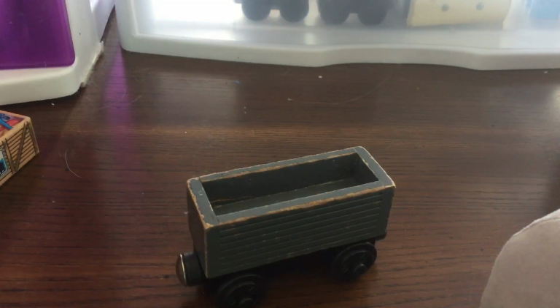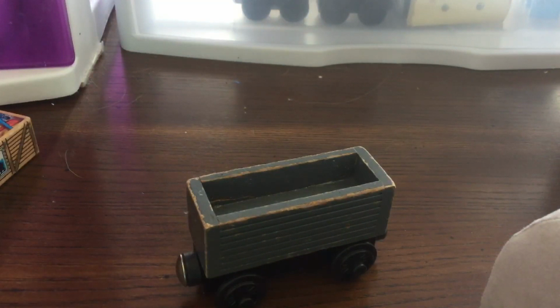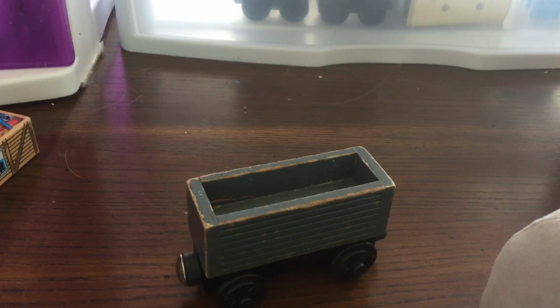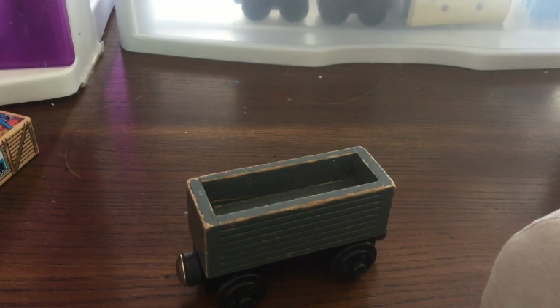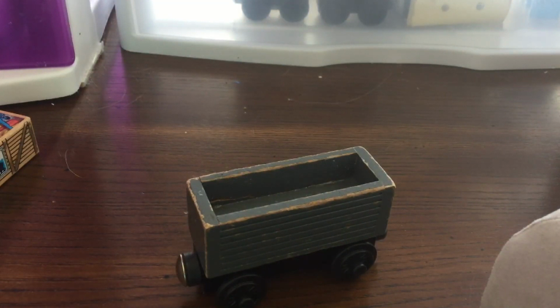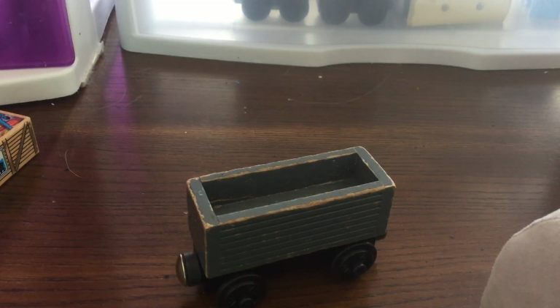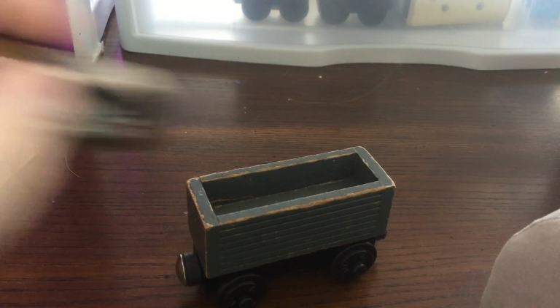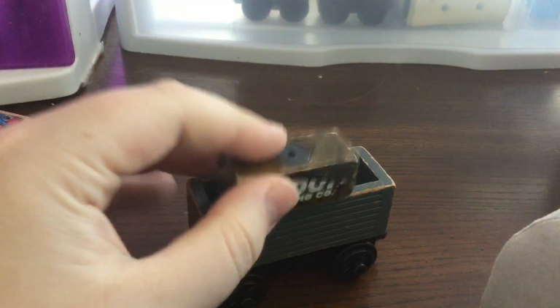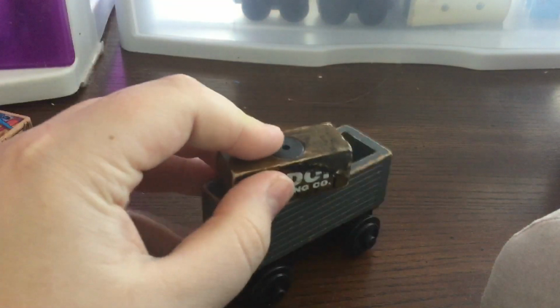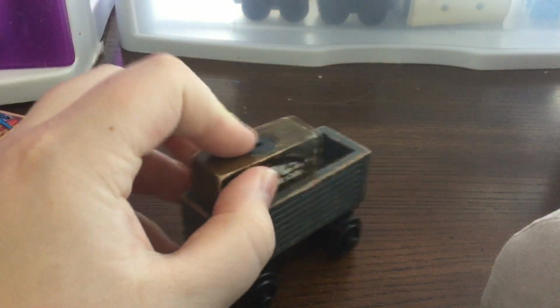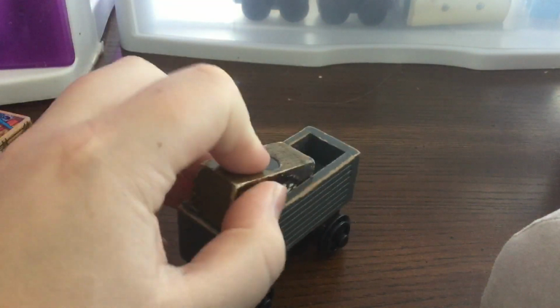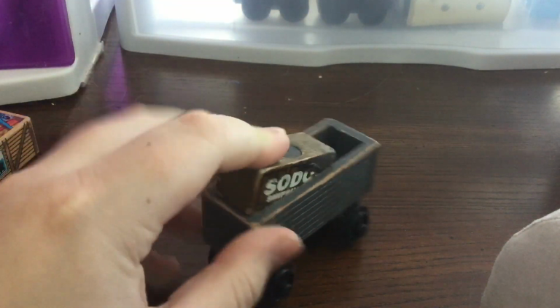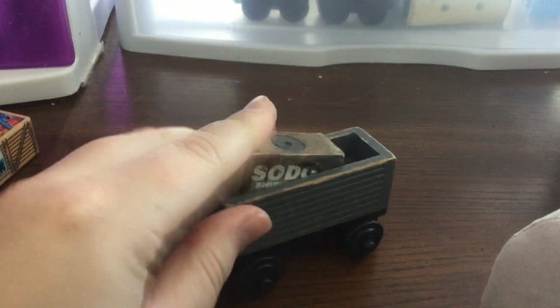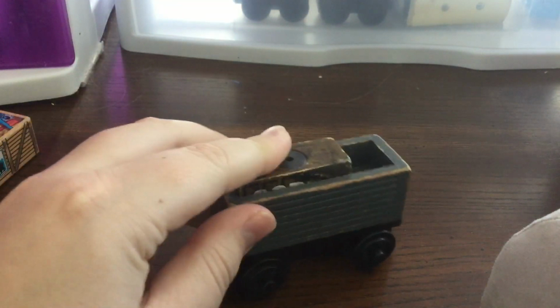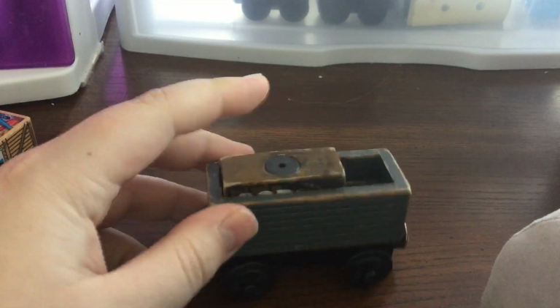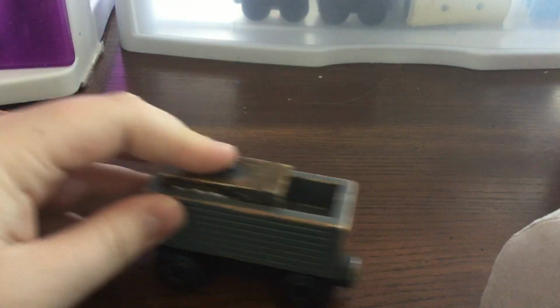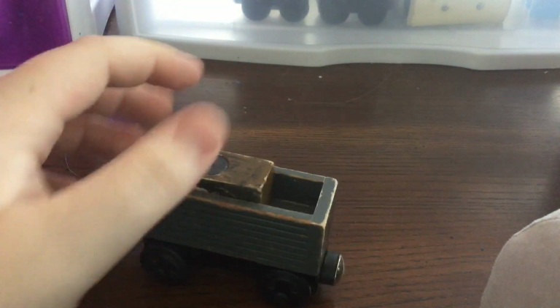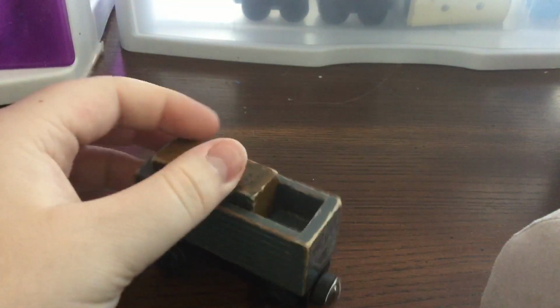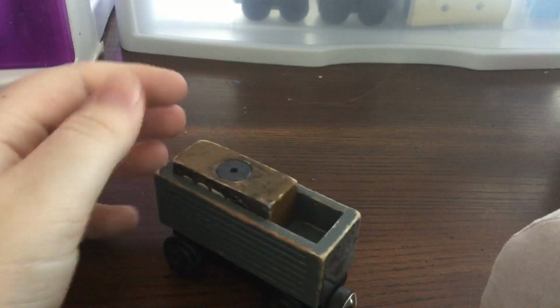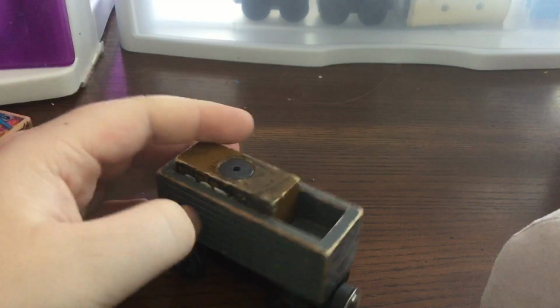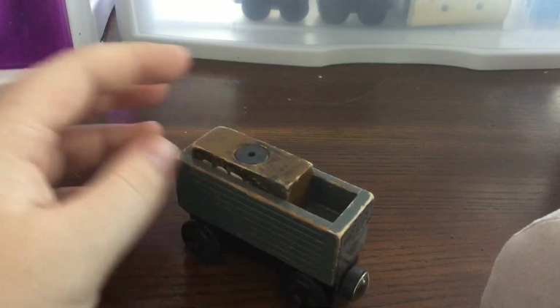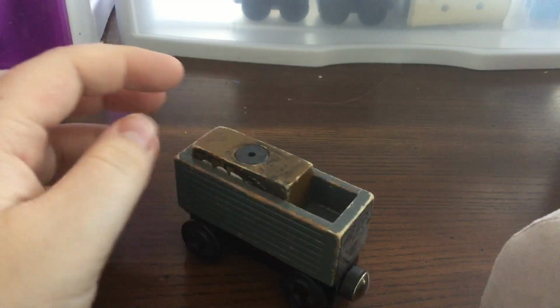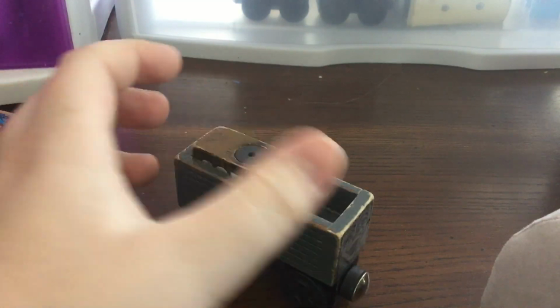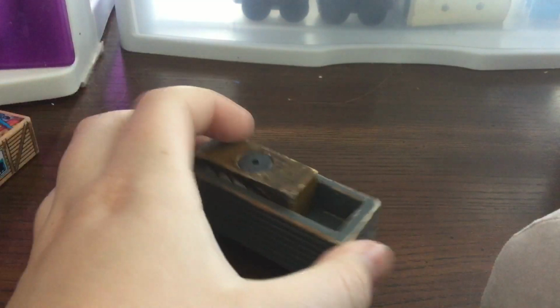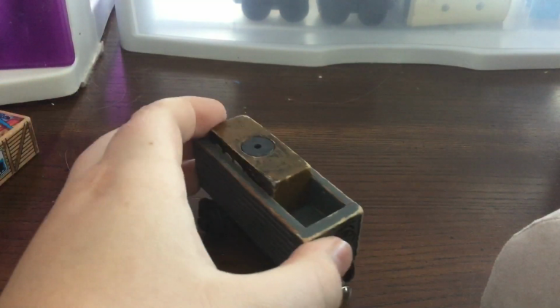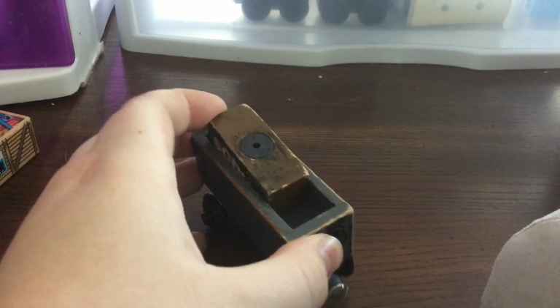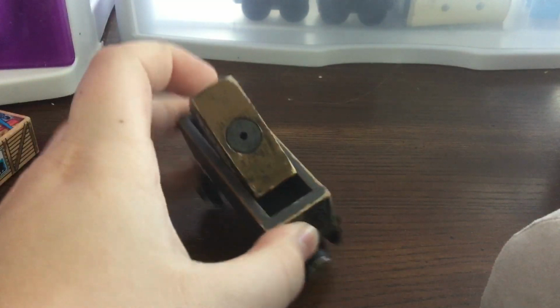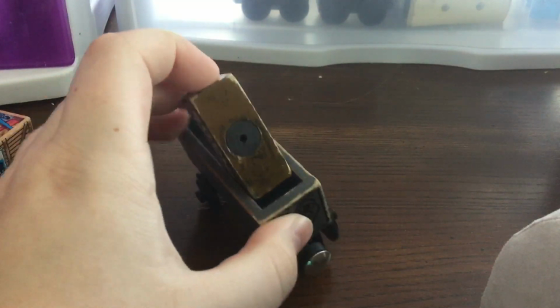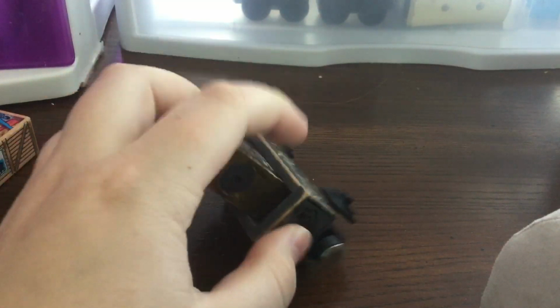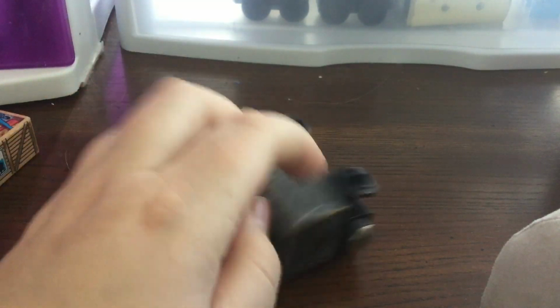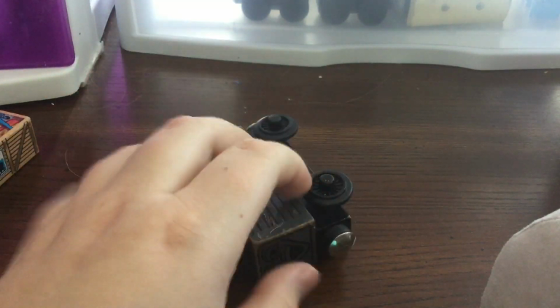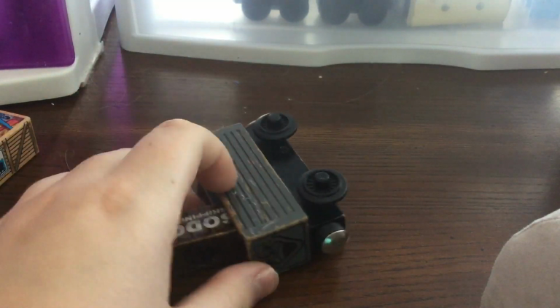However, I do believe that you could put the smaller cargo from like Lori 1 or something. Yeah, you can fit that in there, so at least that works, but it's a tight fit.